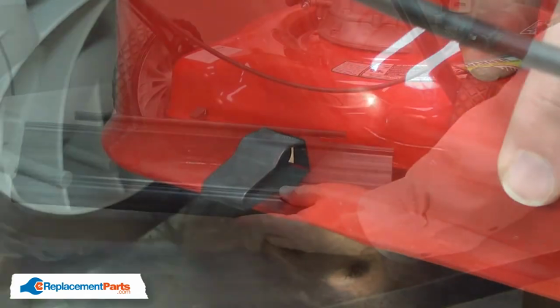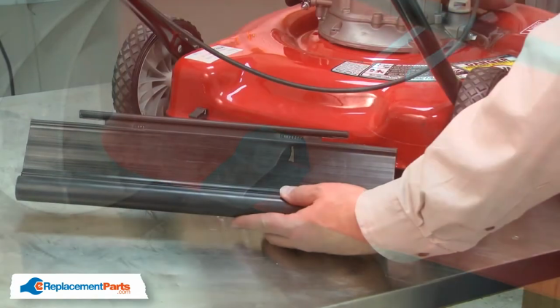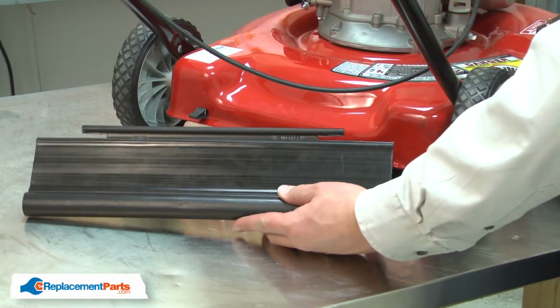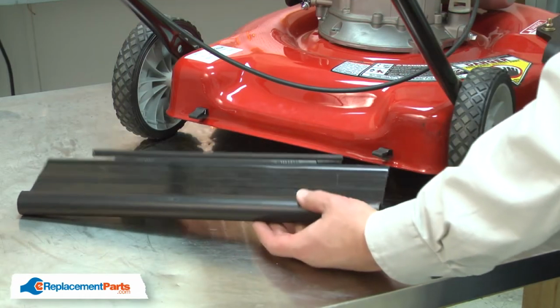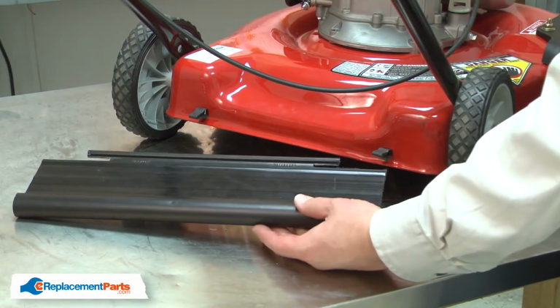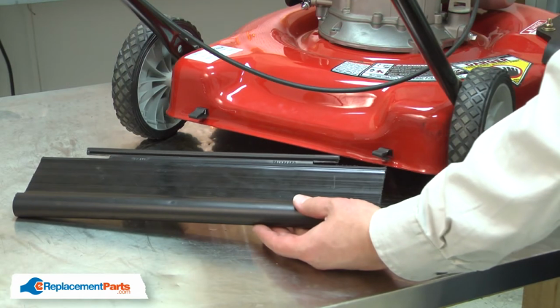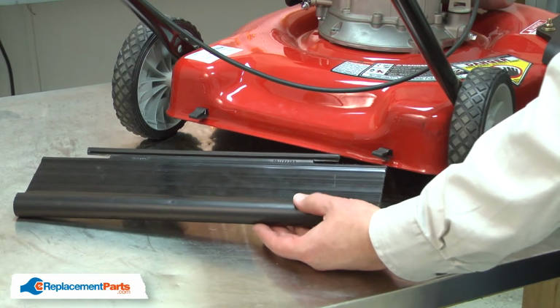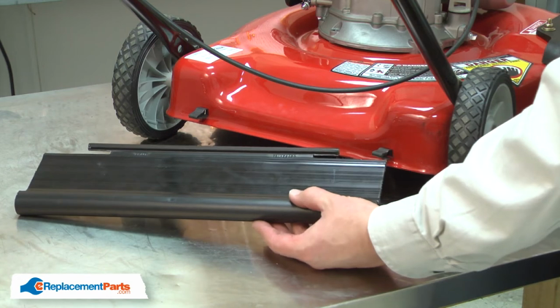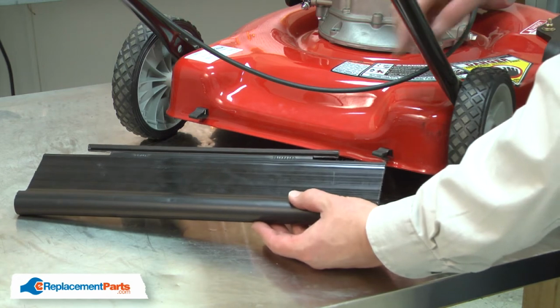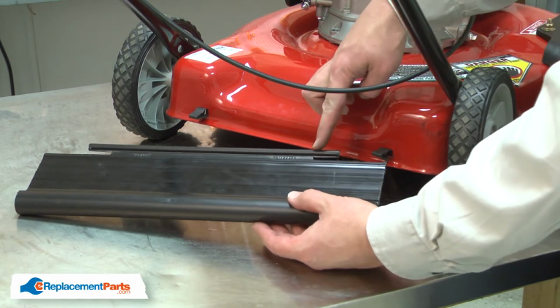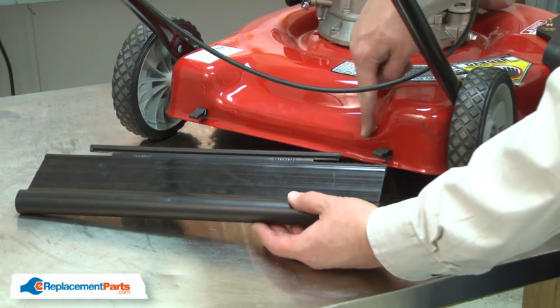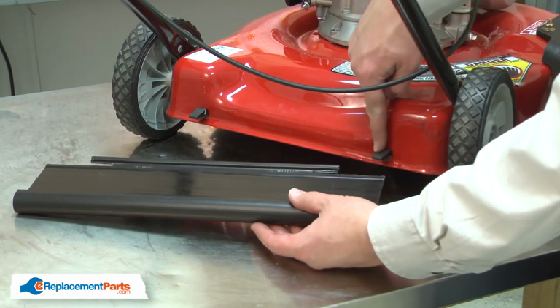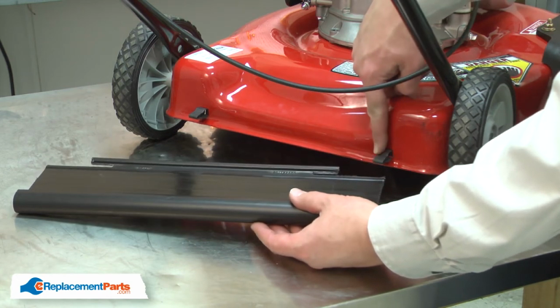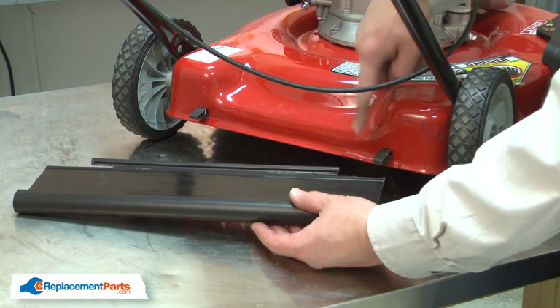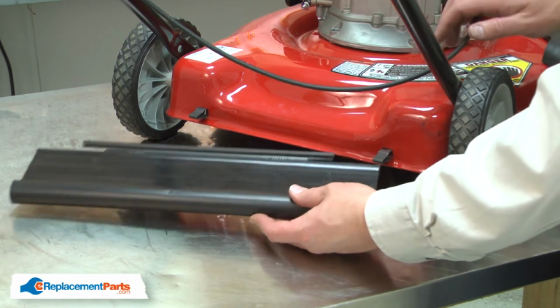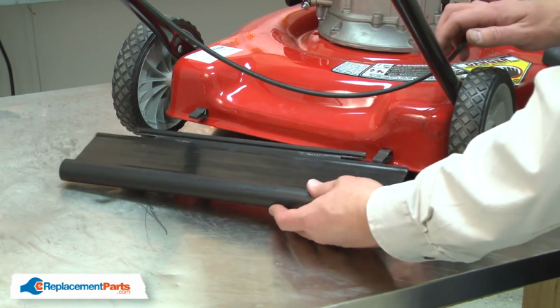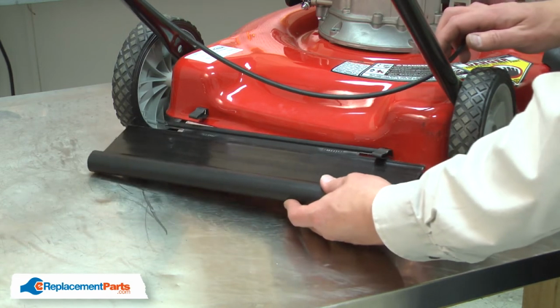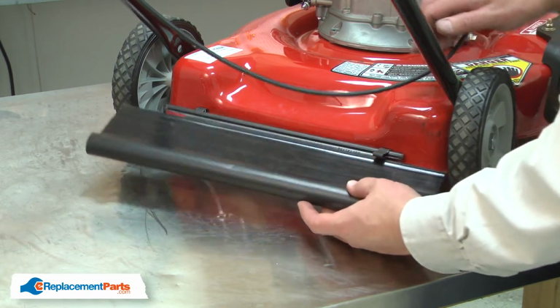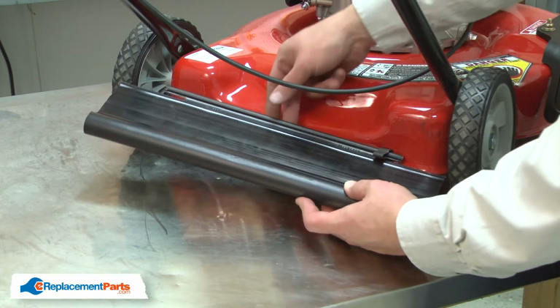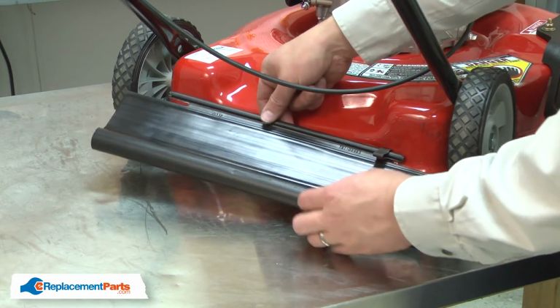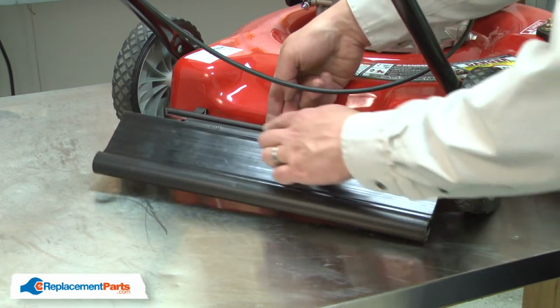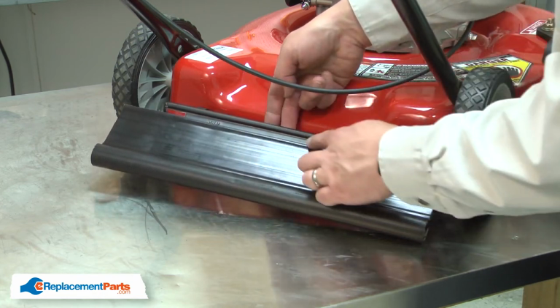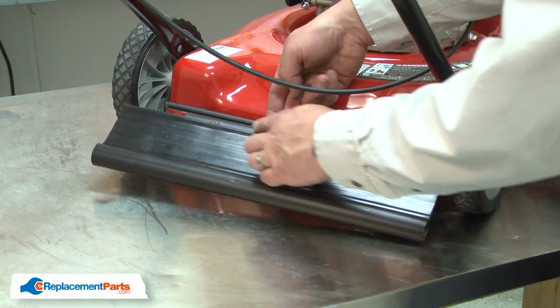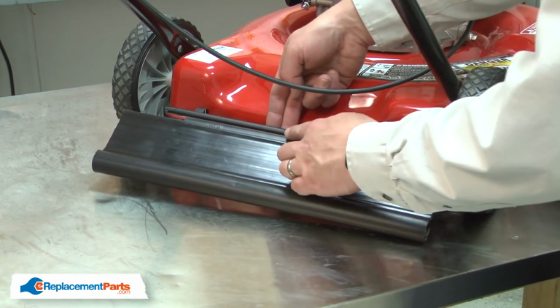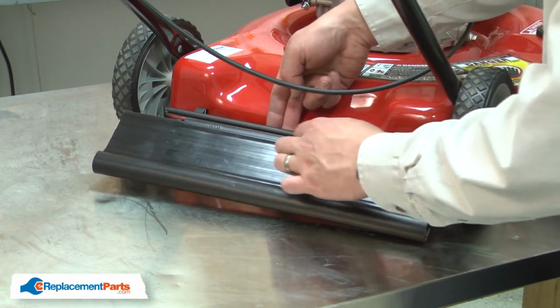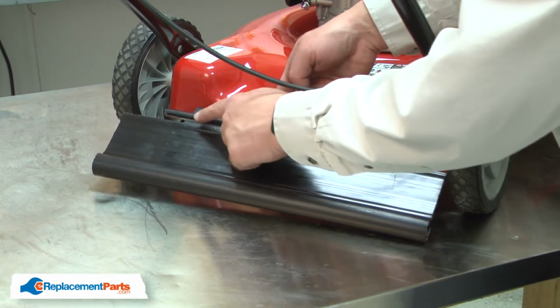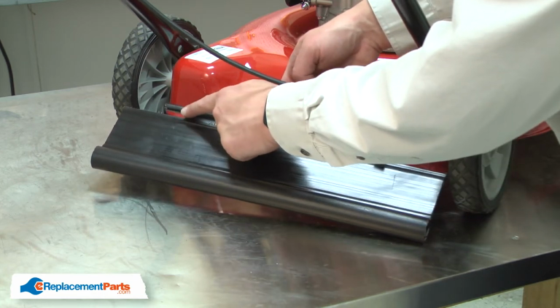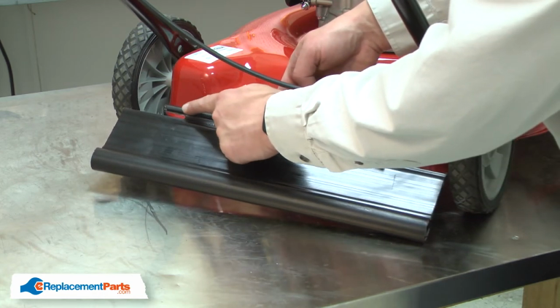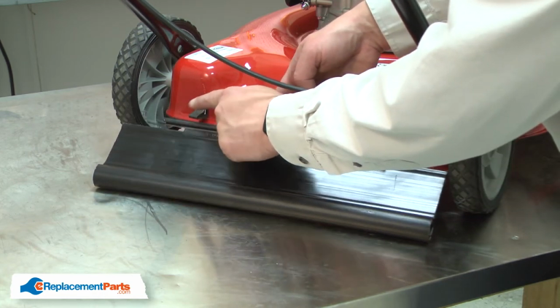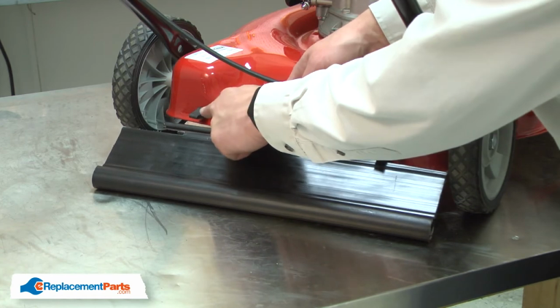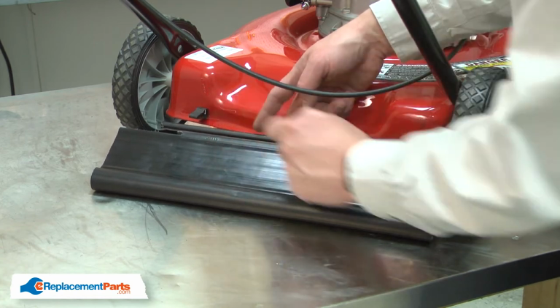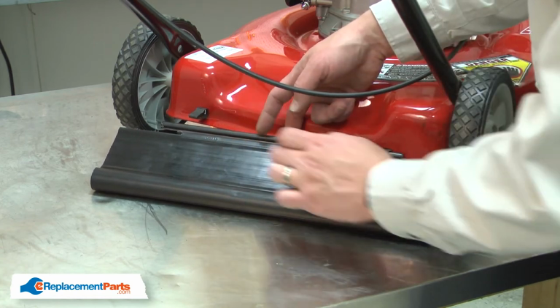Now I can reinstall the rear flap. To install the rear flap, I'll insert one side through one of the hinge clips. Then I'll bend the center portion until I can fit the opposite post into the other clip.